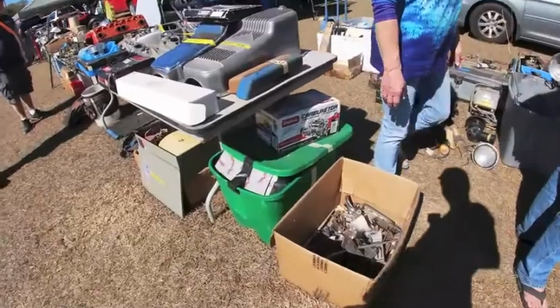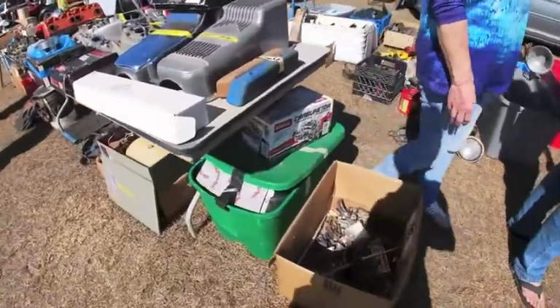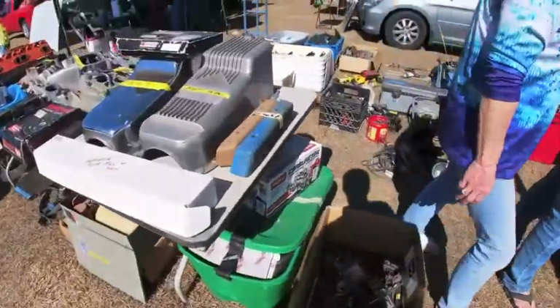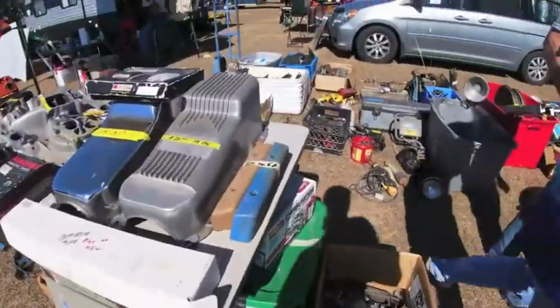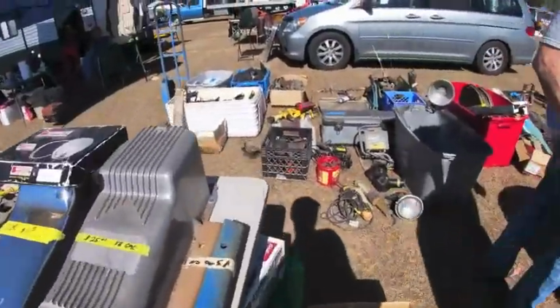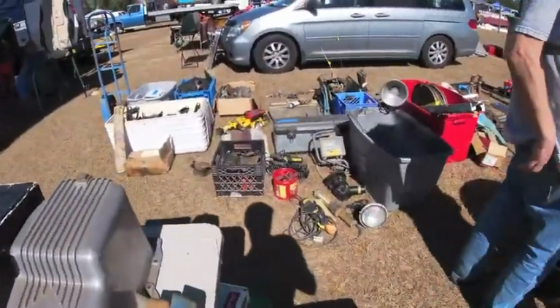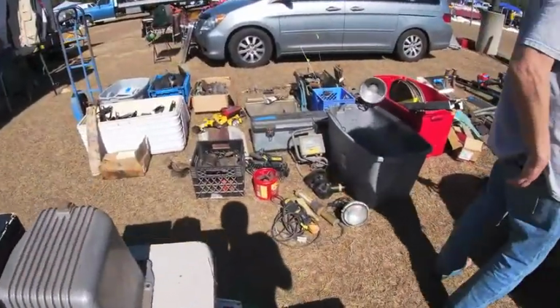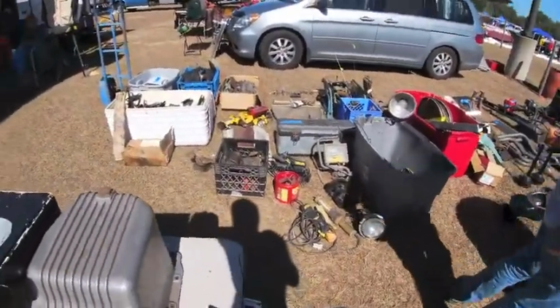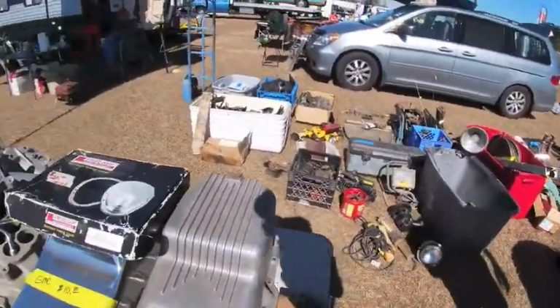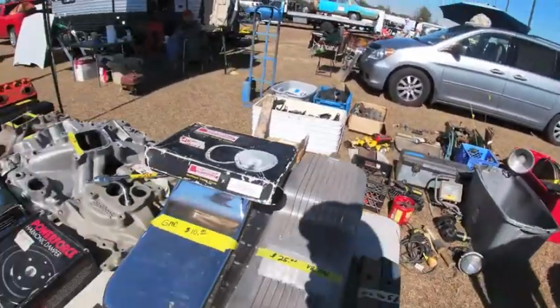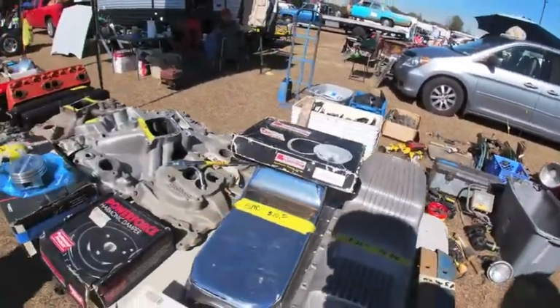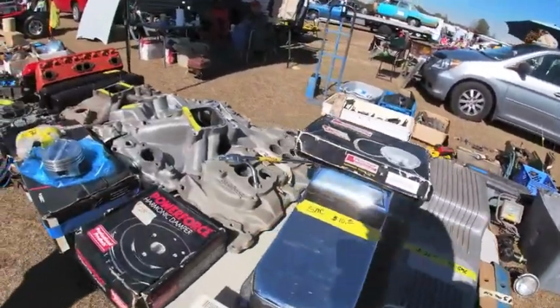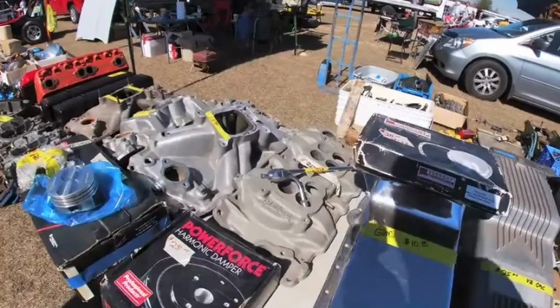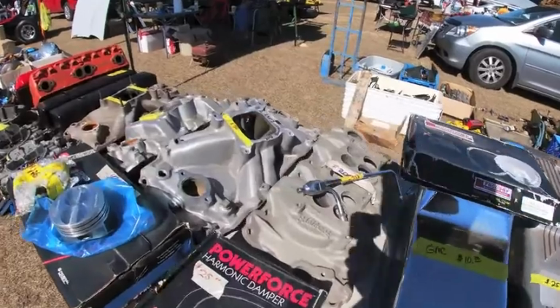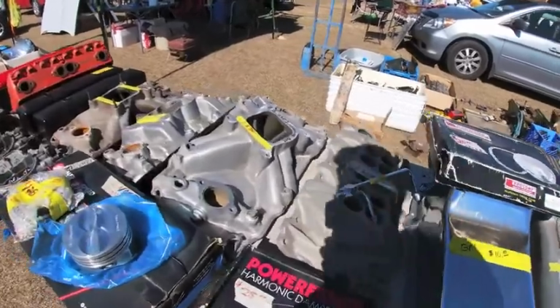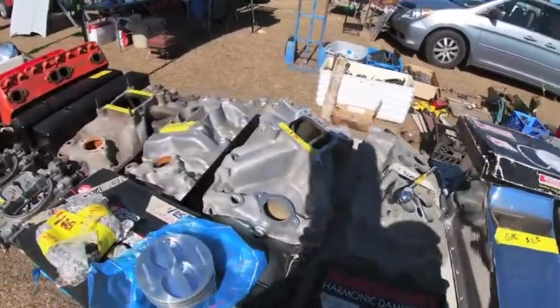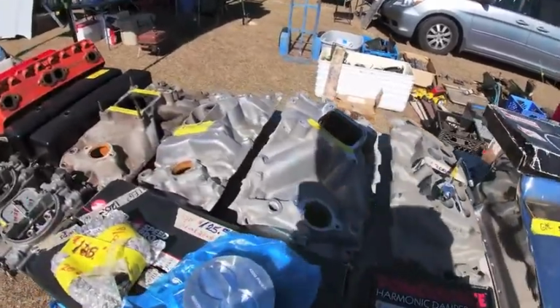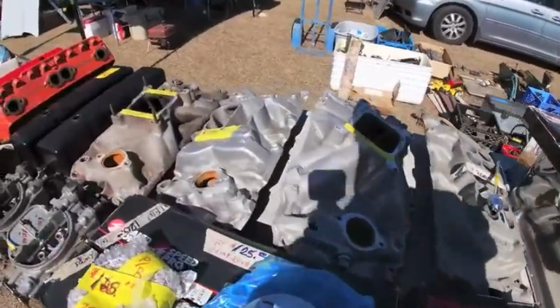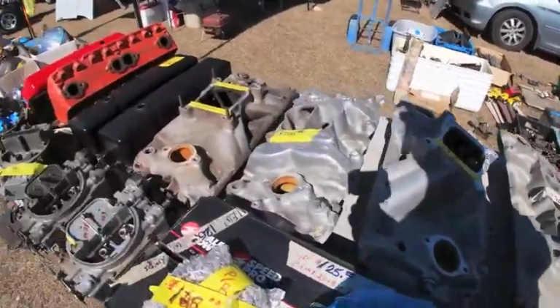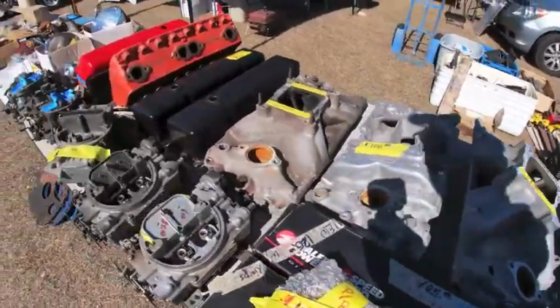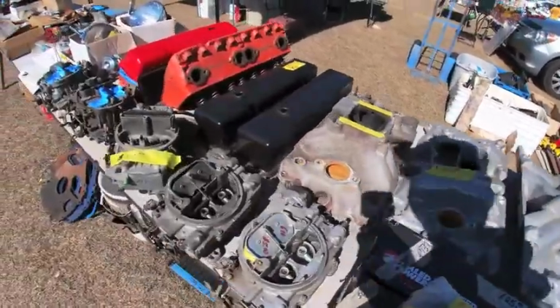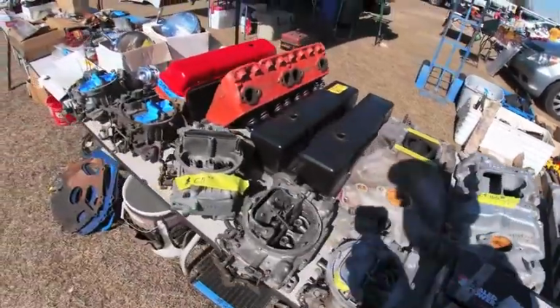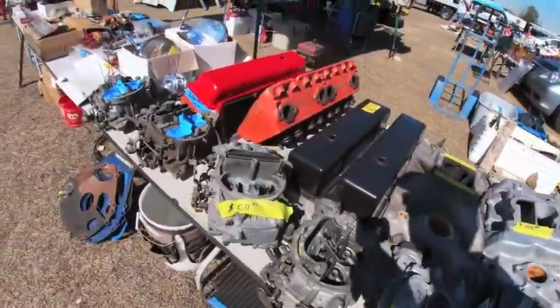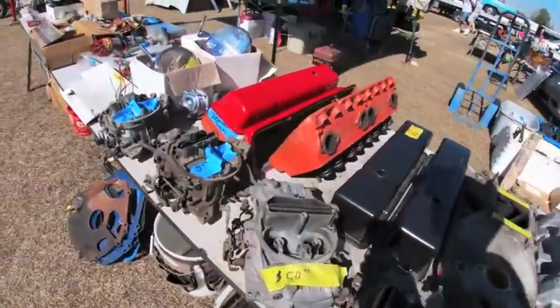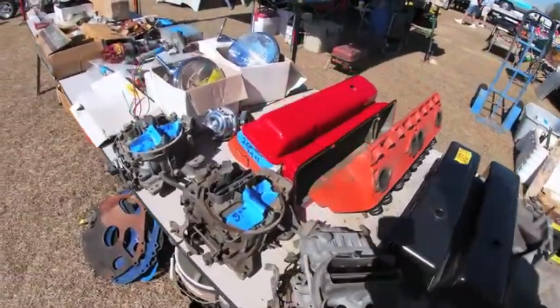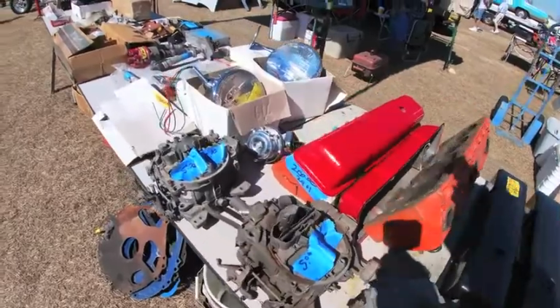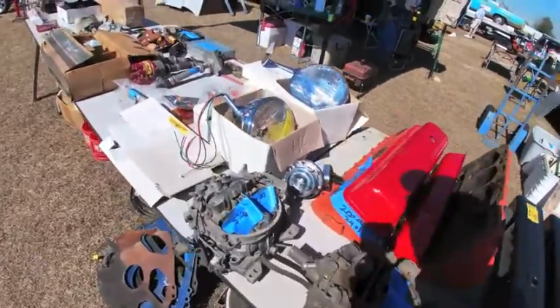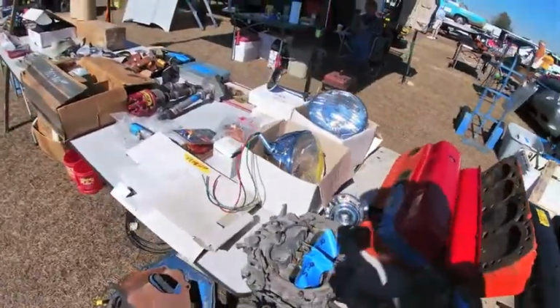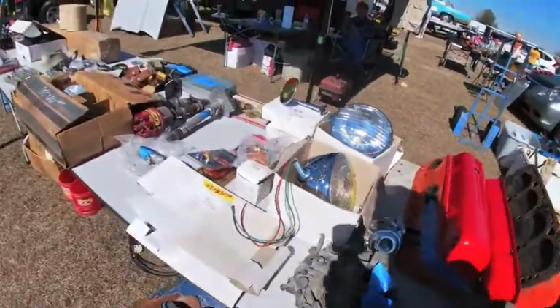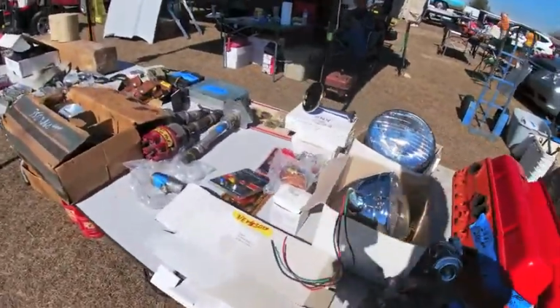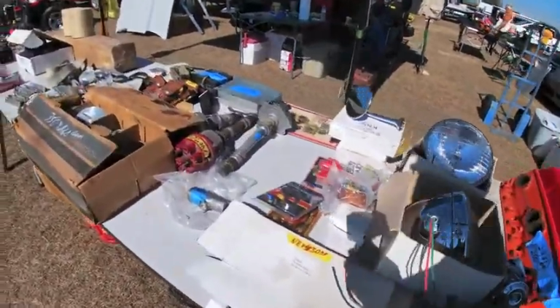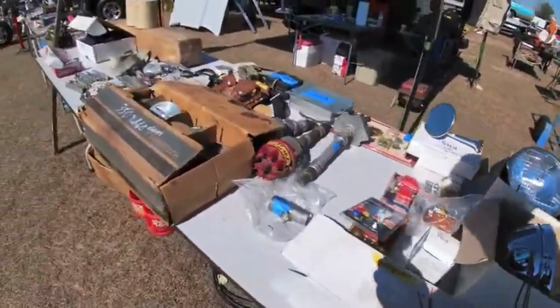While editing this video, I was looking through some of this and I'm surprised at how much stuff I actually missed — like that balancer for $25. Or a little further down here, there's two quadriga carbs for $5 a piece. Why did I not see those?